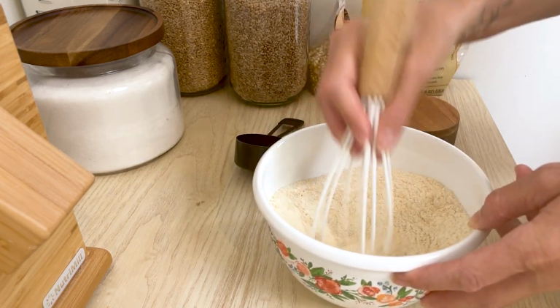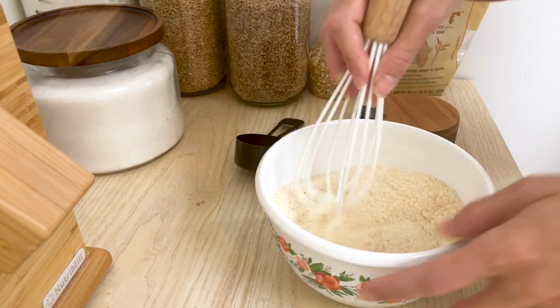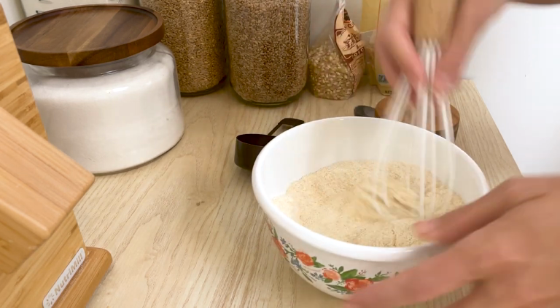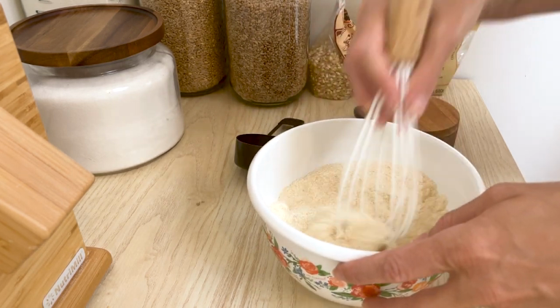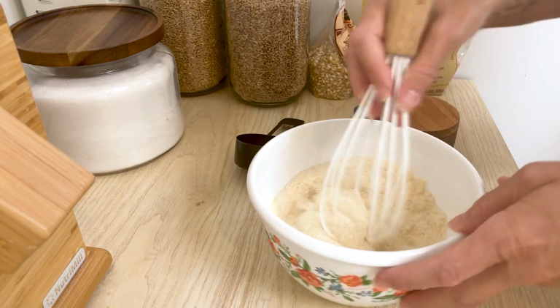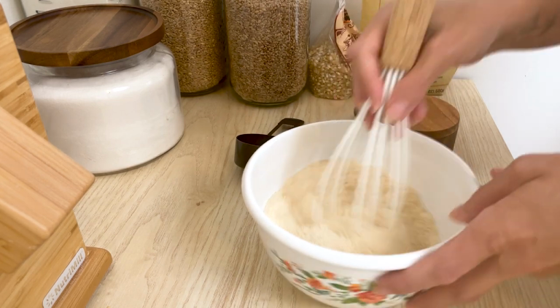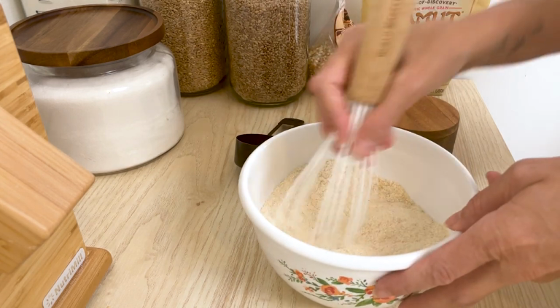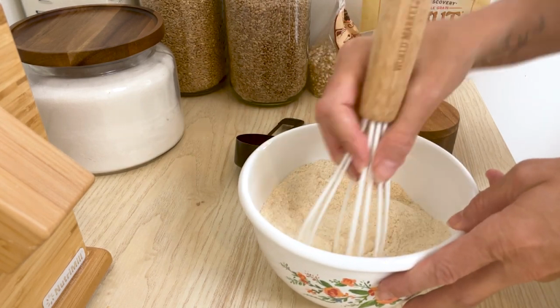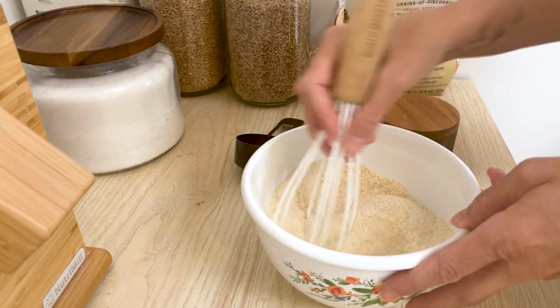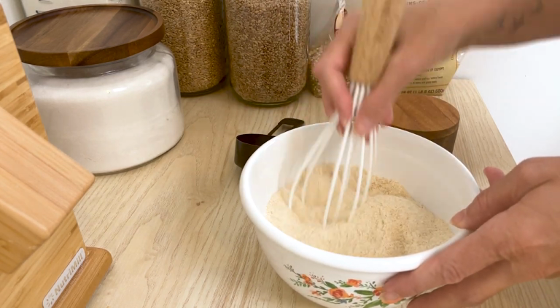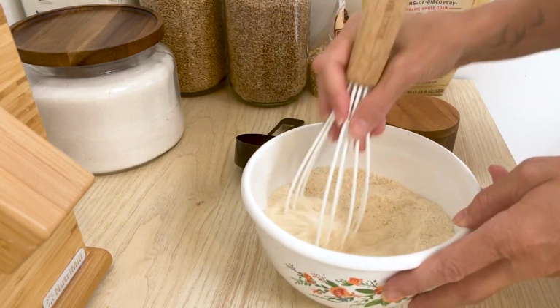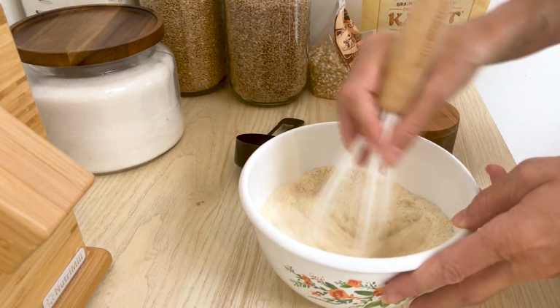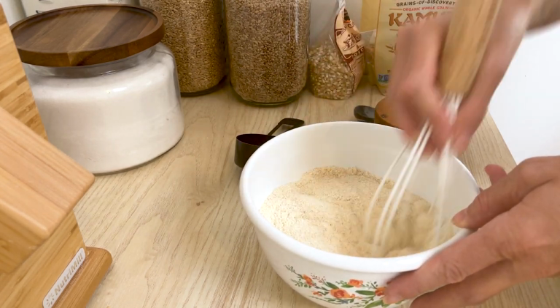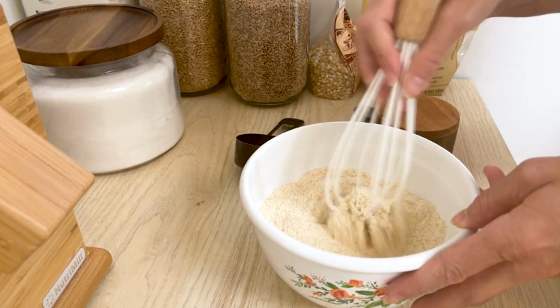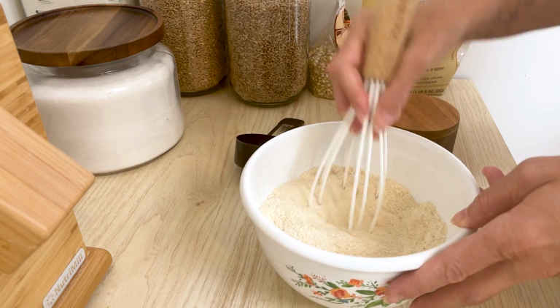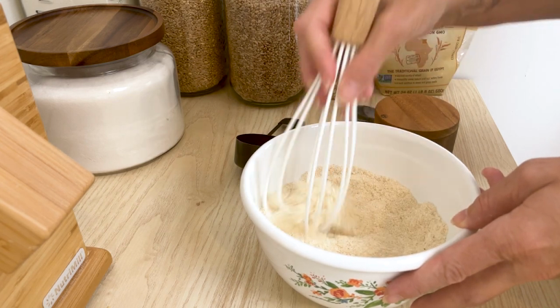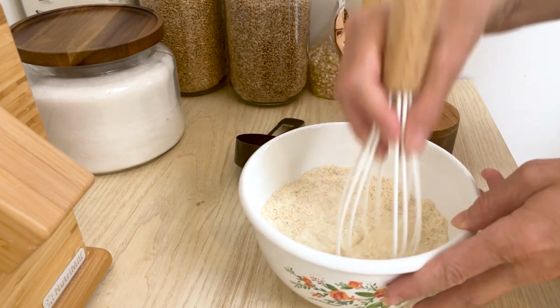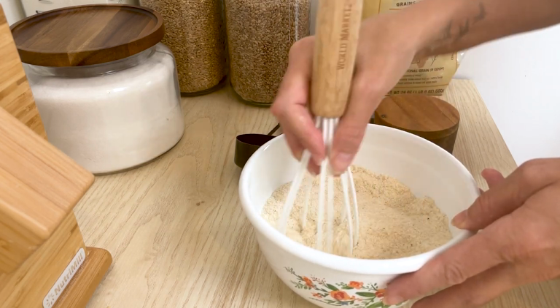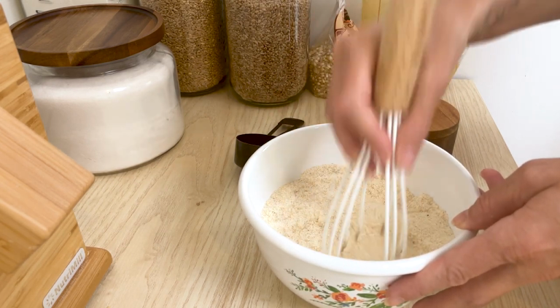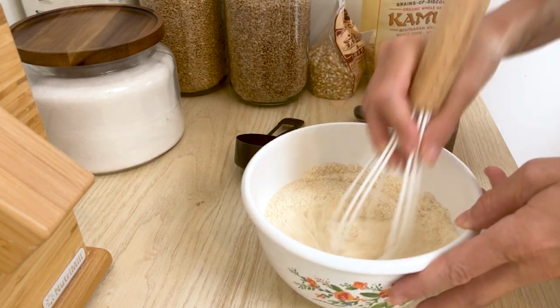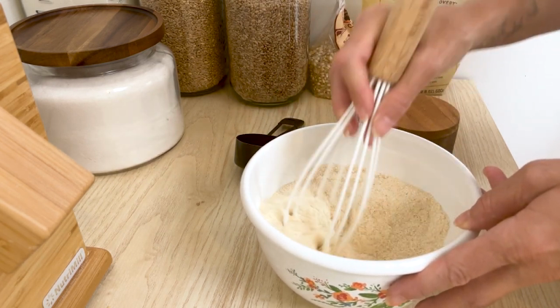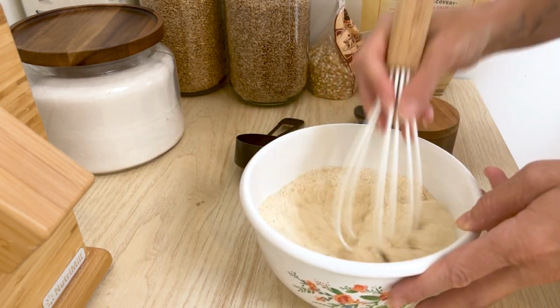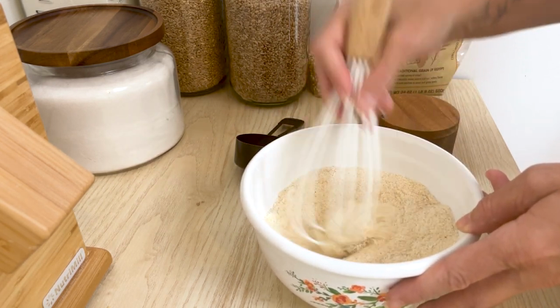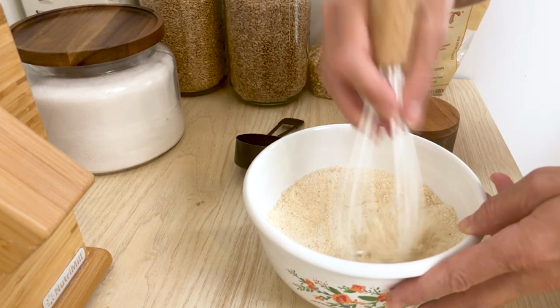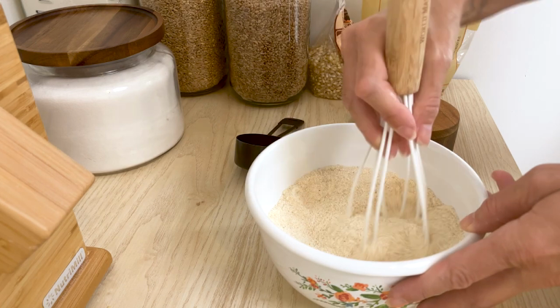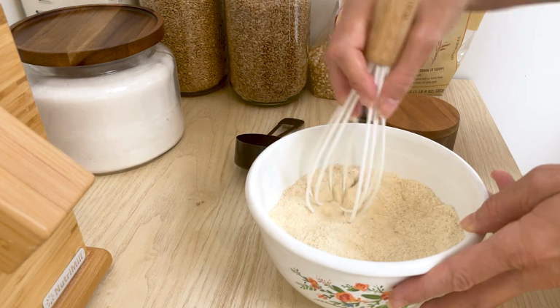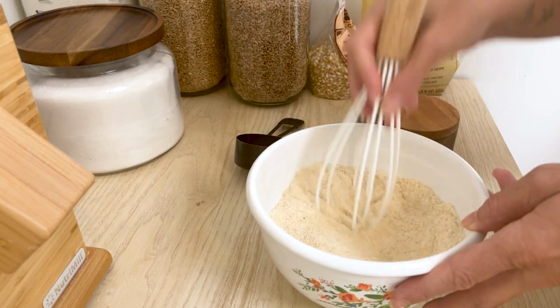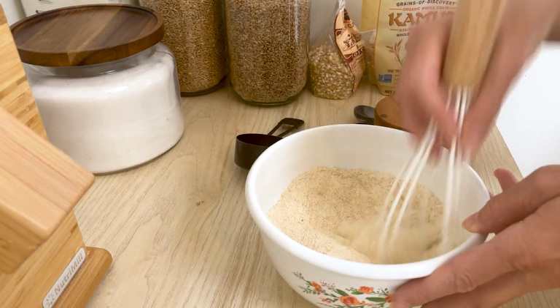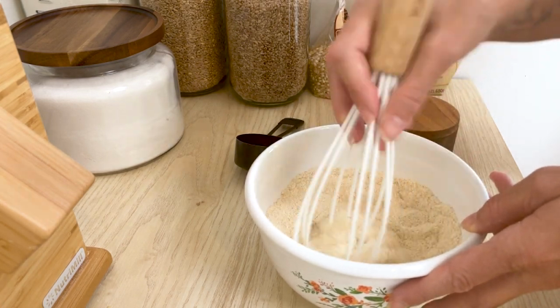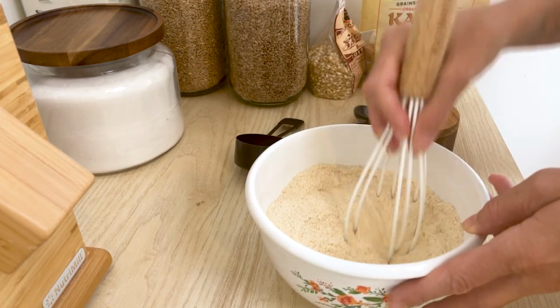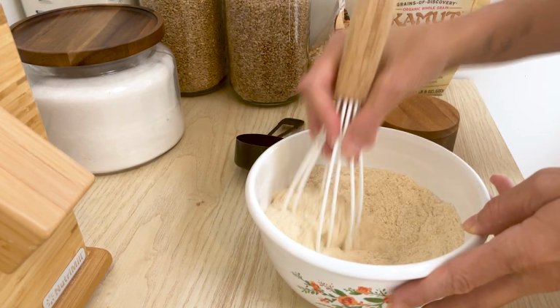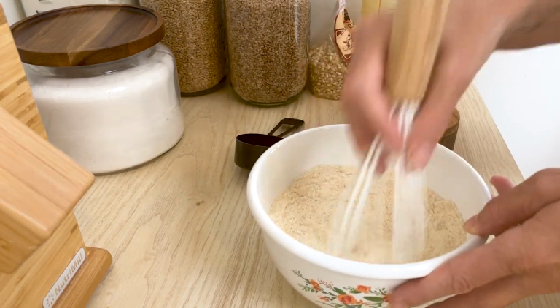Whisking the dry ingredients before you add the wet ingredients actually helps when you go to mix everything in, so that you don't over-develop any gluten in the batter.